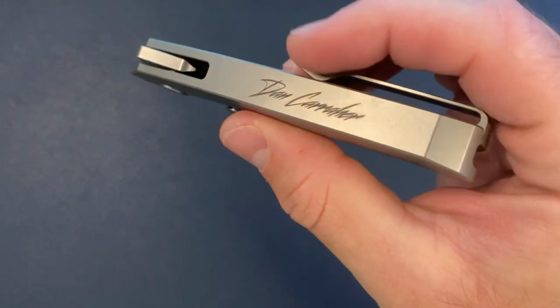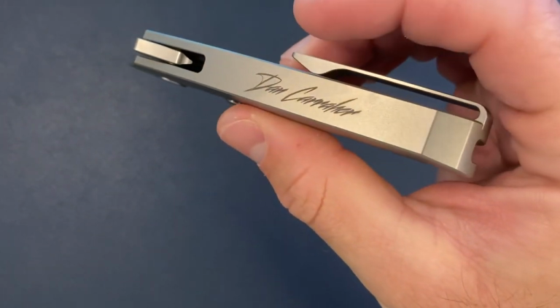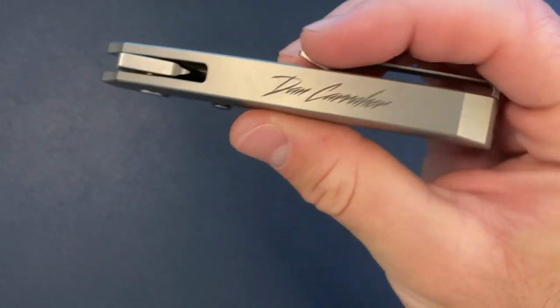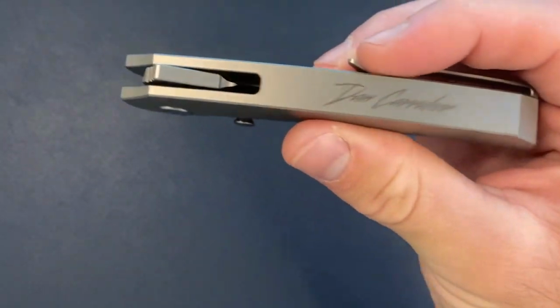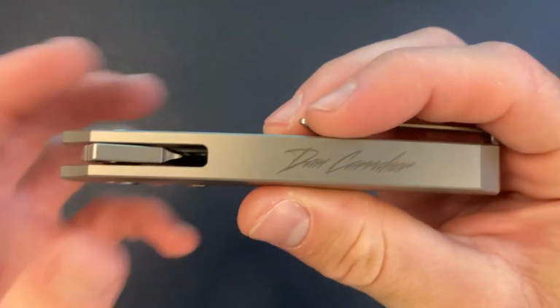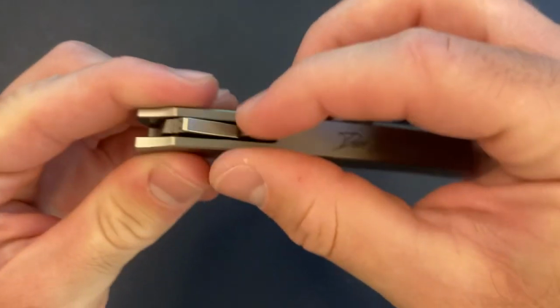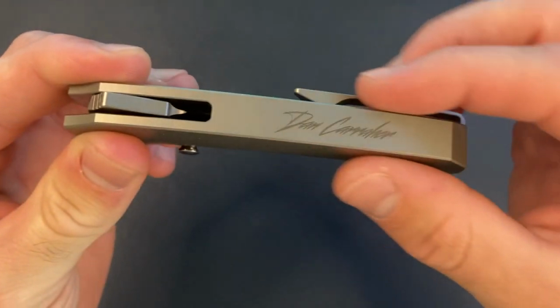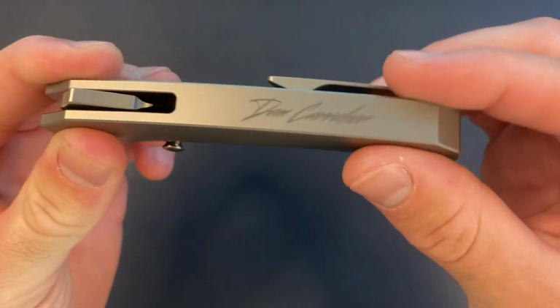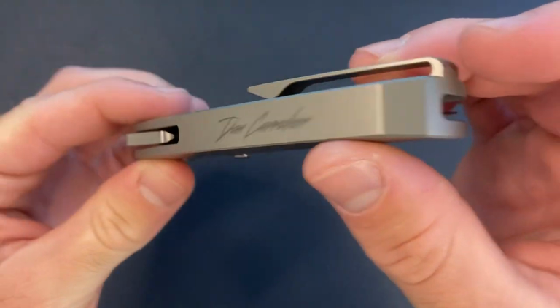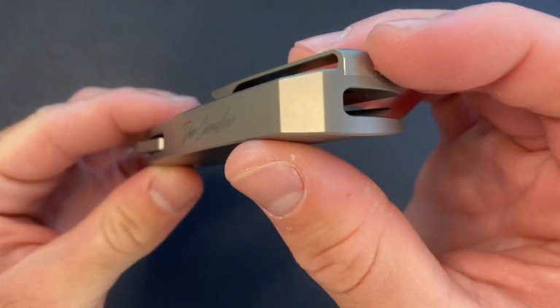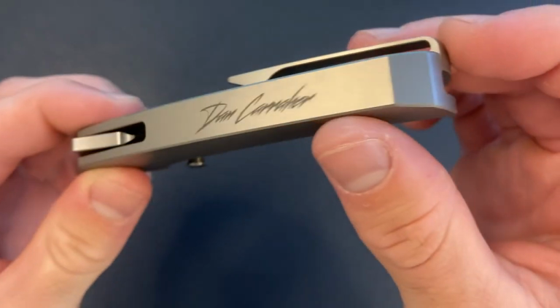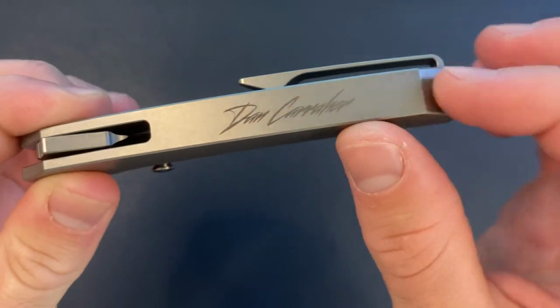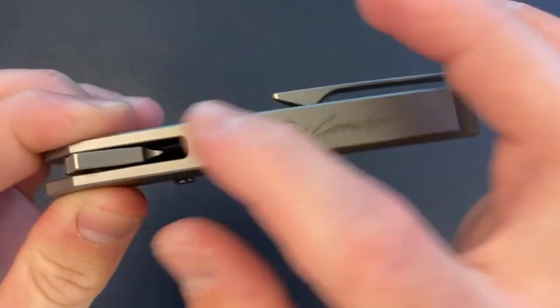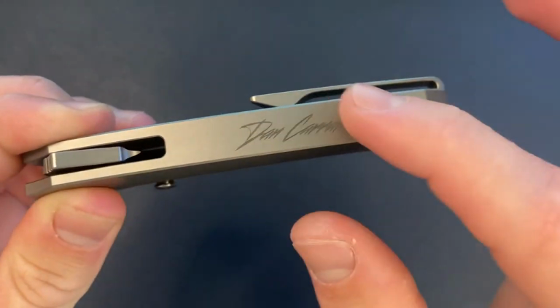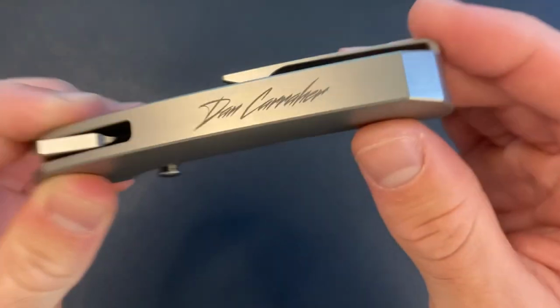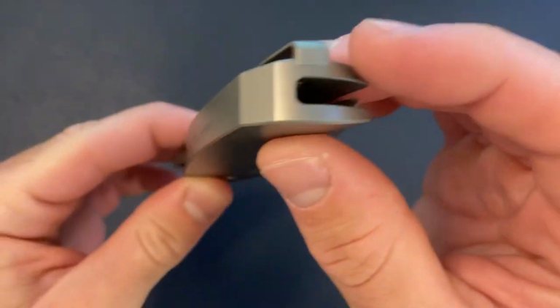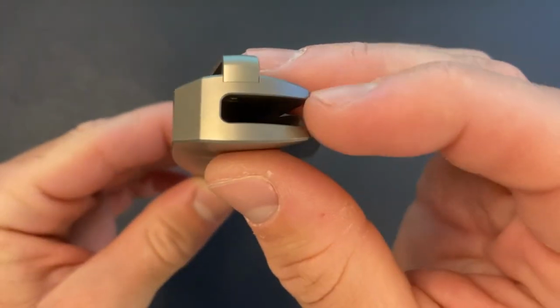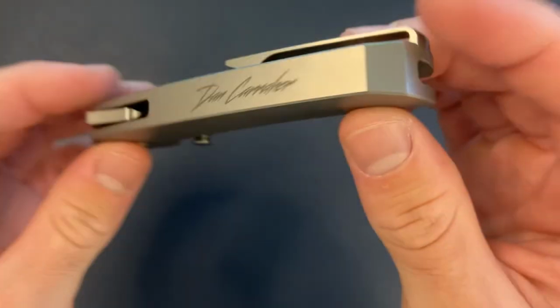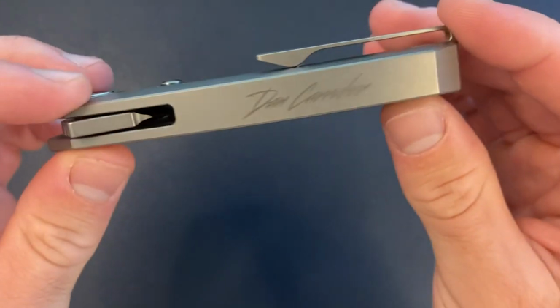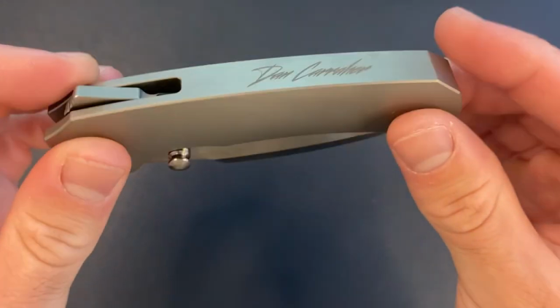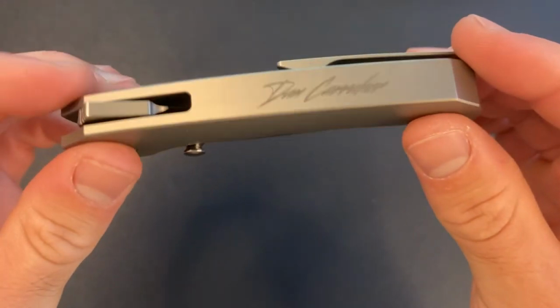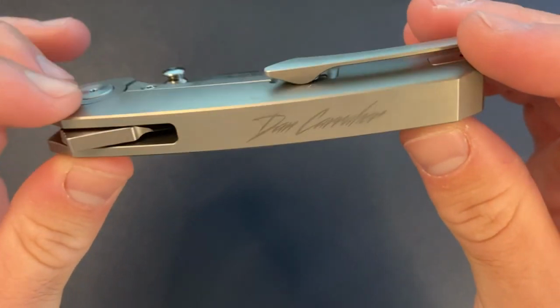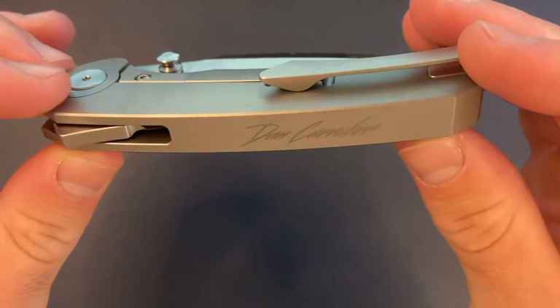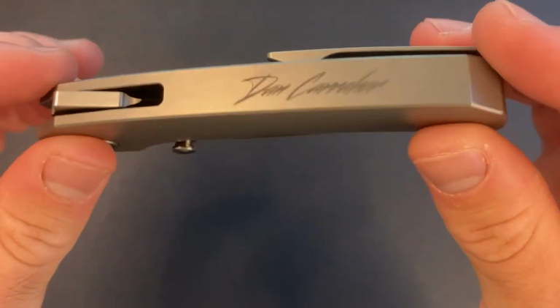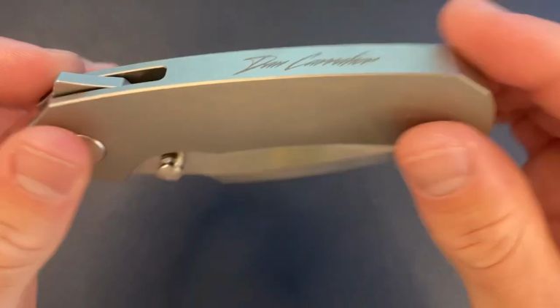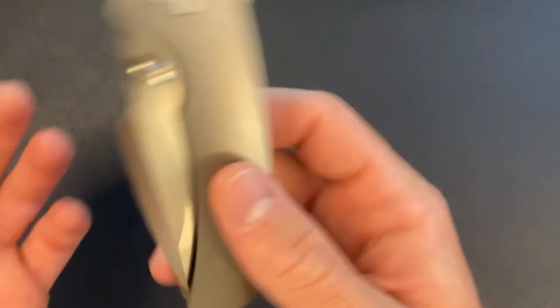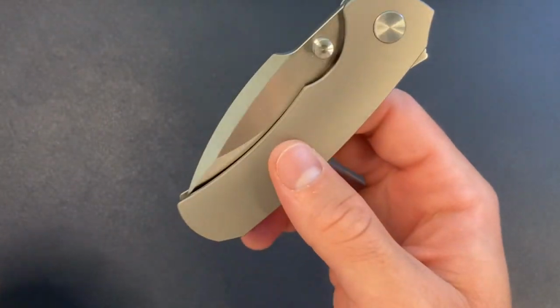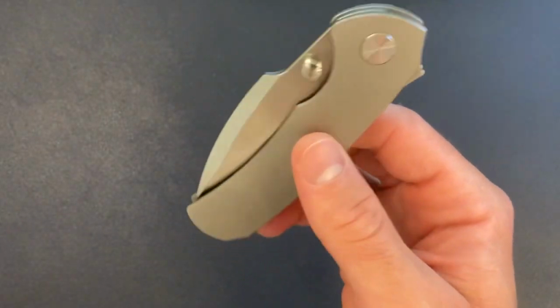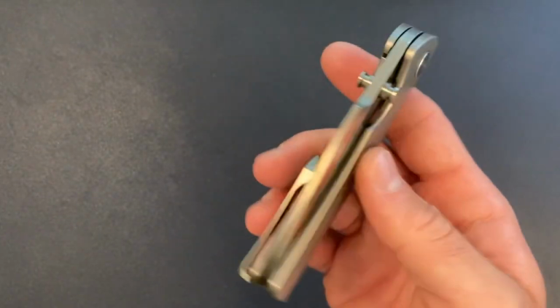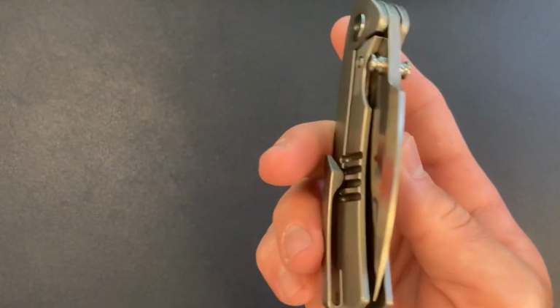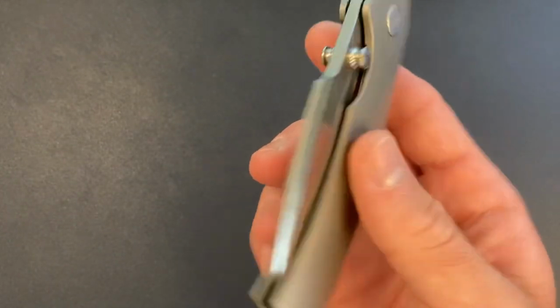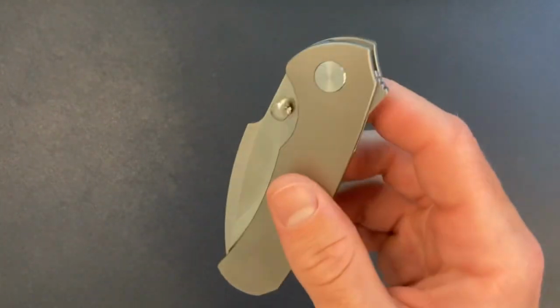Here we have the integral — one solid piece of titanium, no back spacer. This is just one piece of titanium that is milled out. These are not cheap.